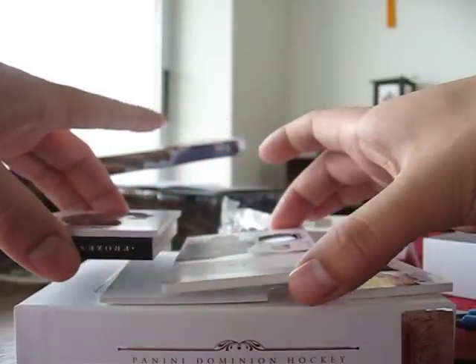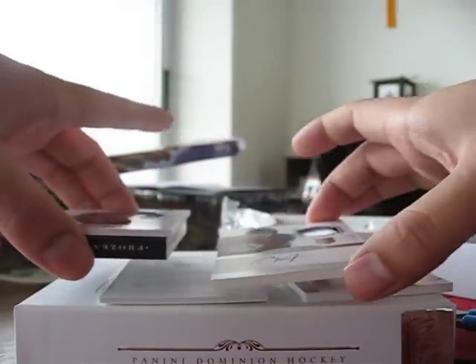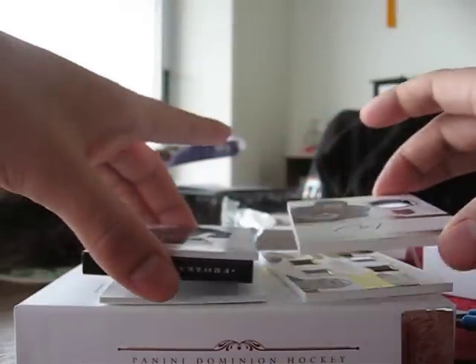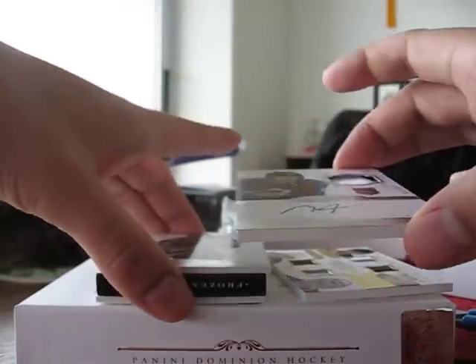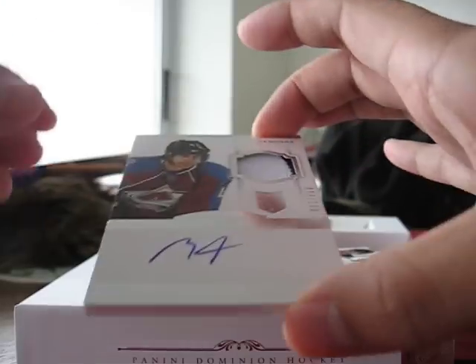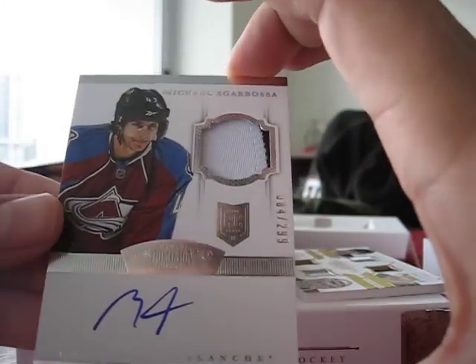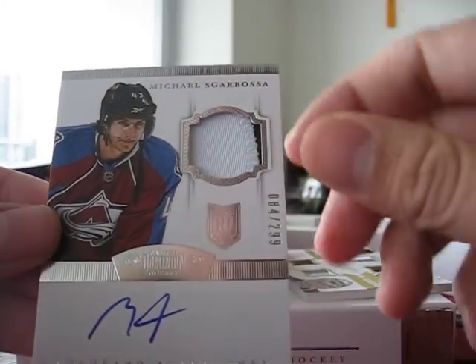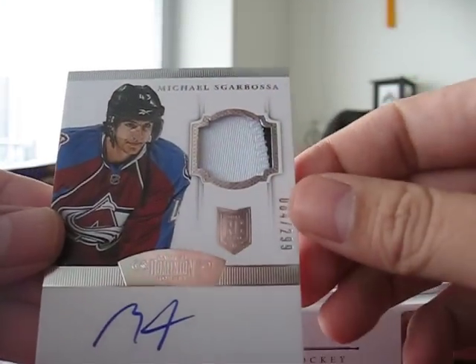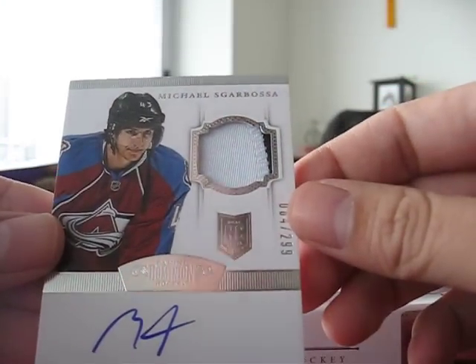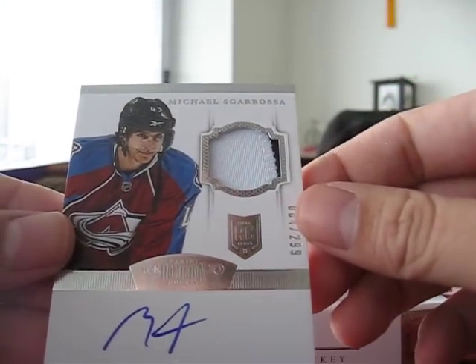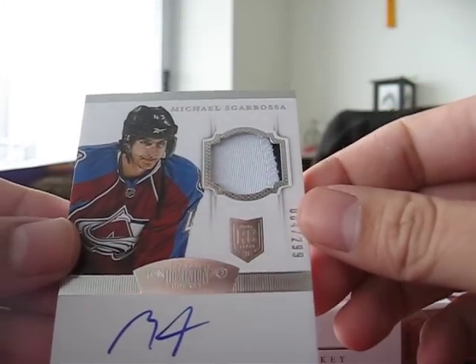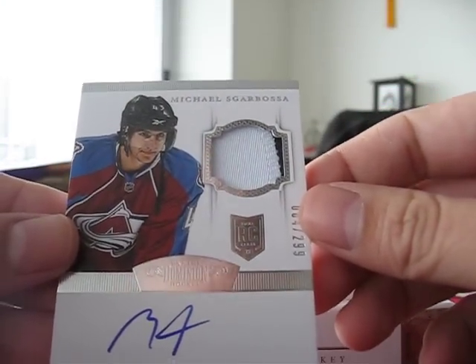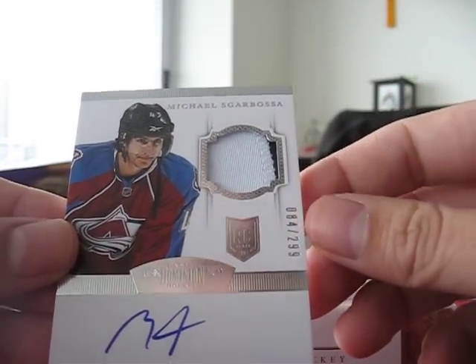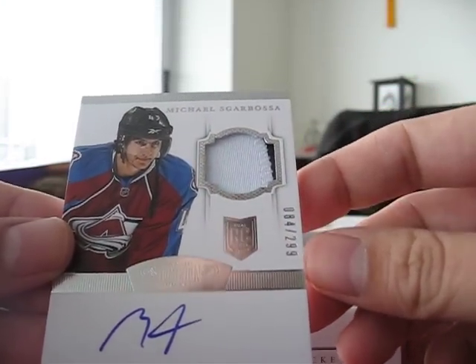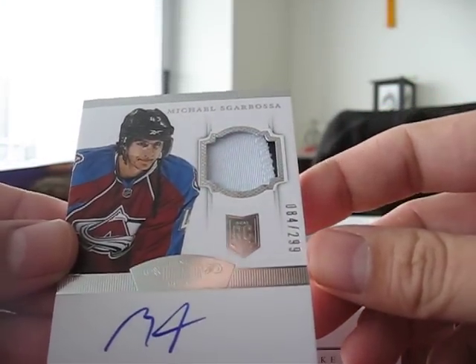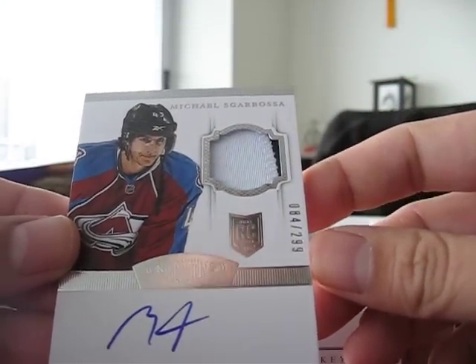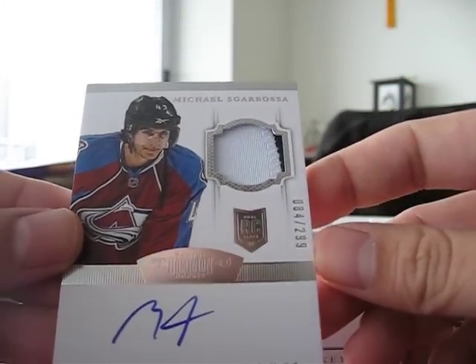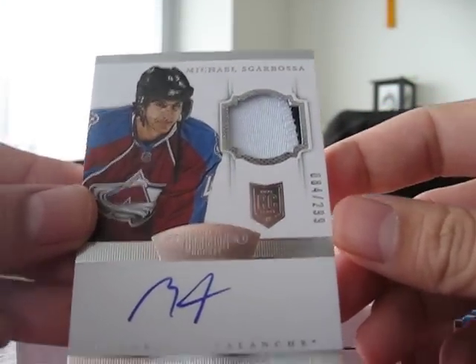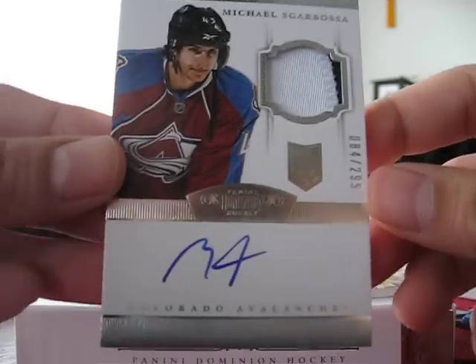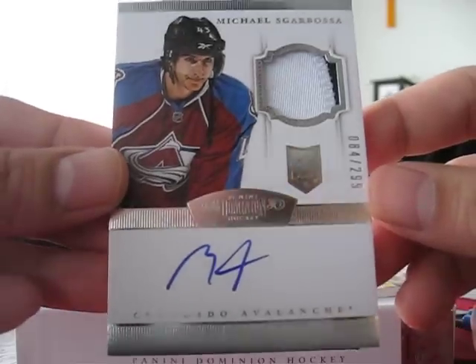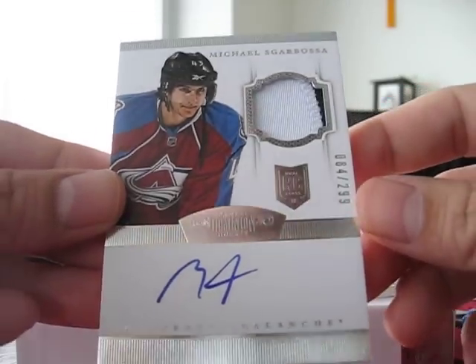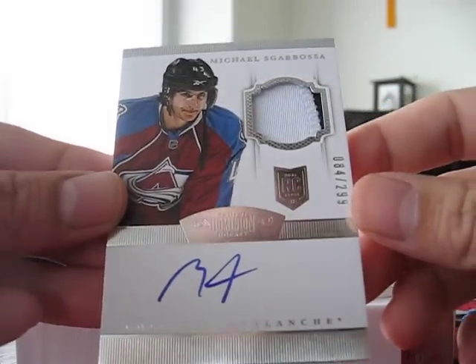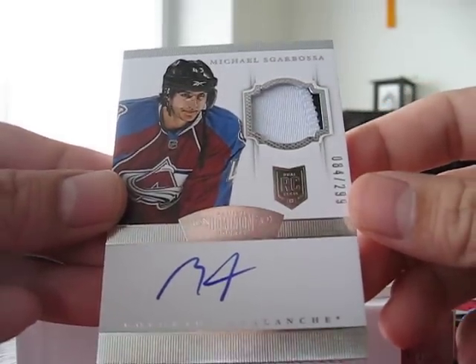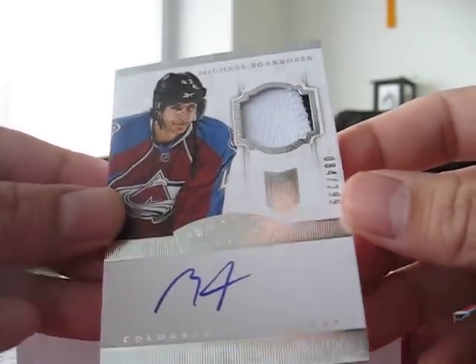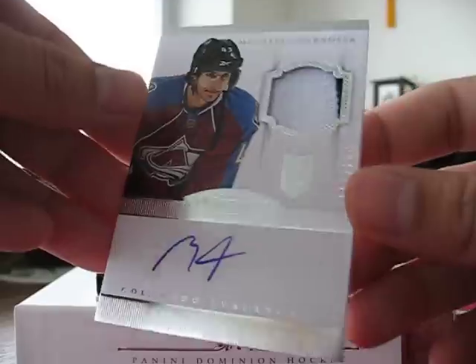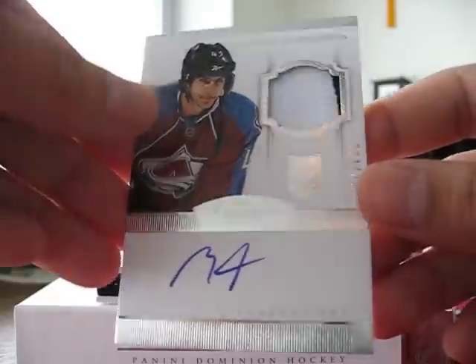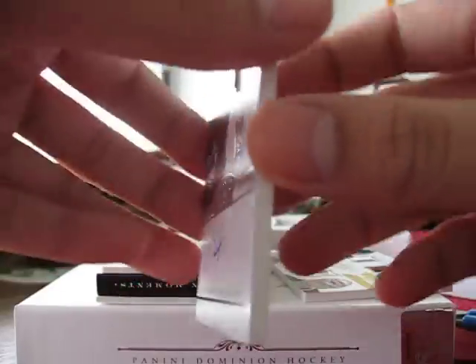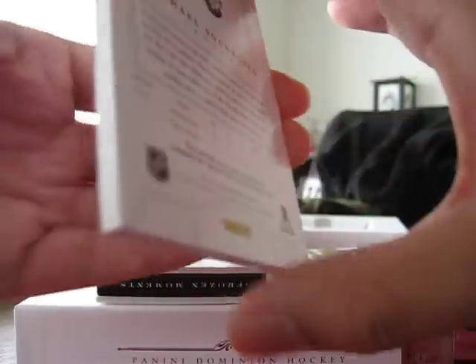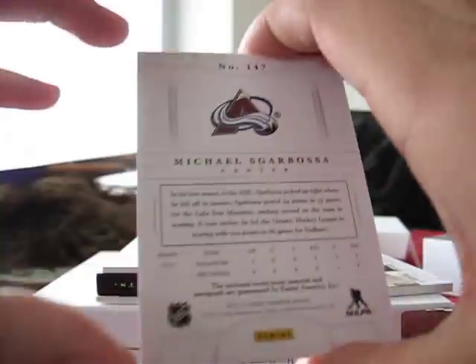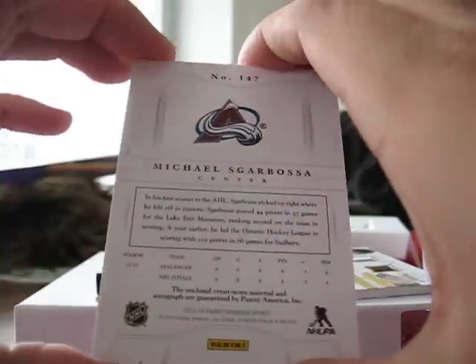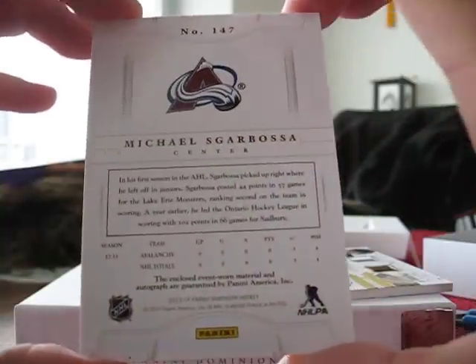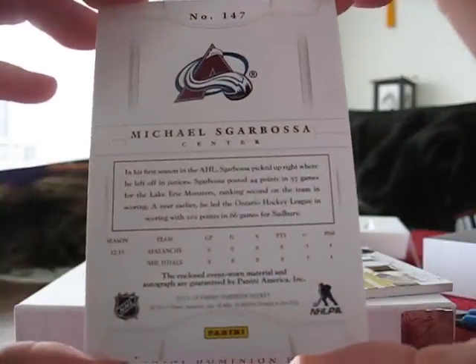My RPA — I got a redemption. My rookie patch auto is Michael Scarbosa, 84 of 299. Nice. Crappy autograph, but here's the back.